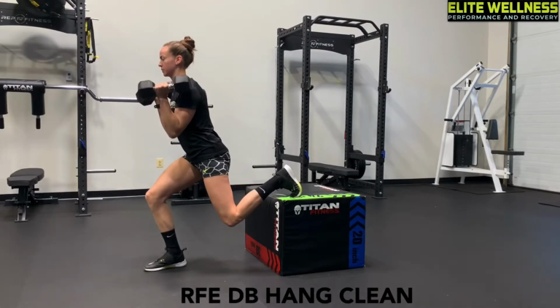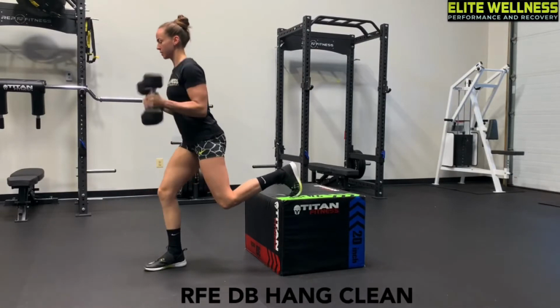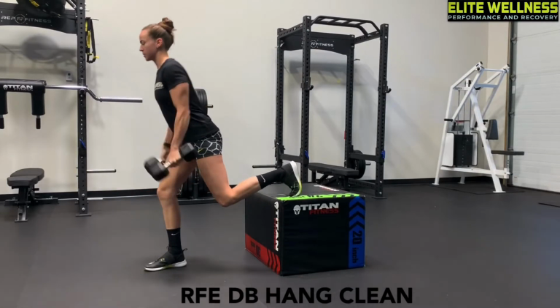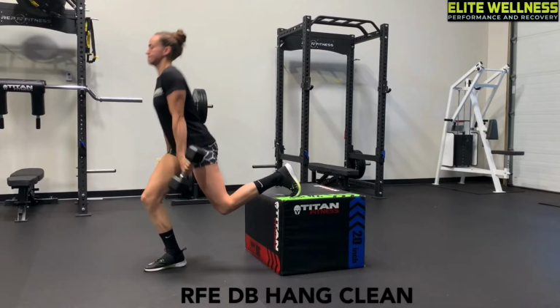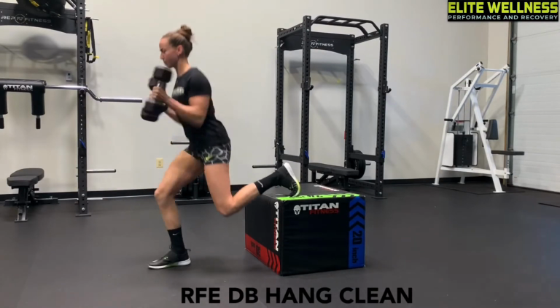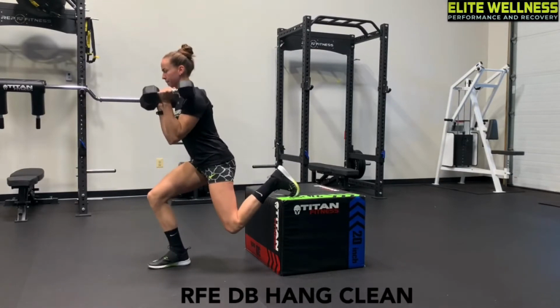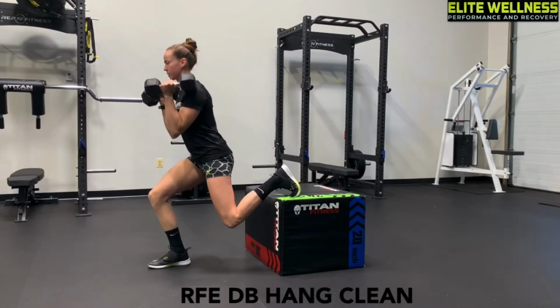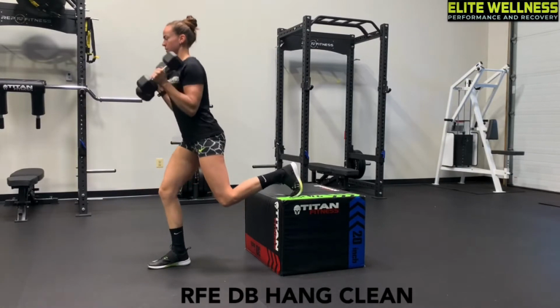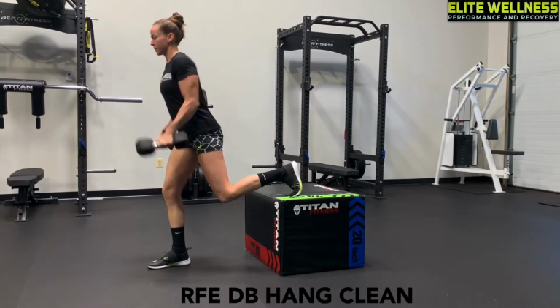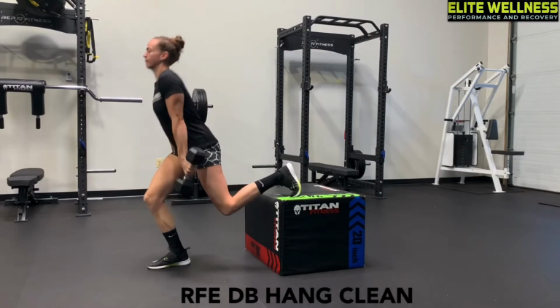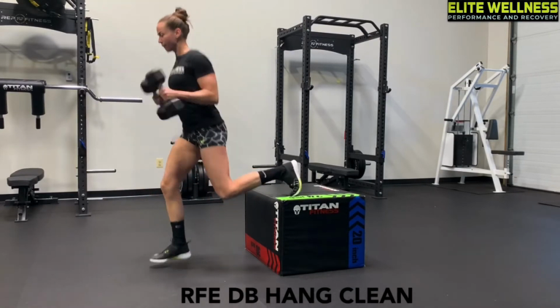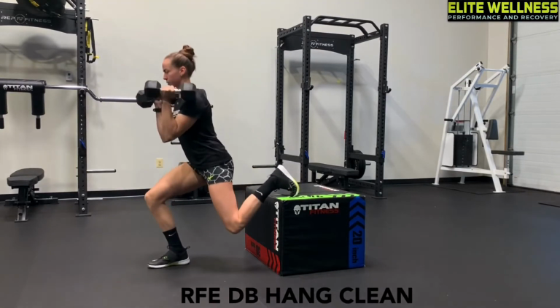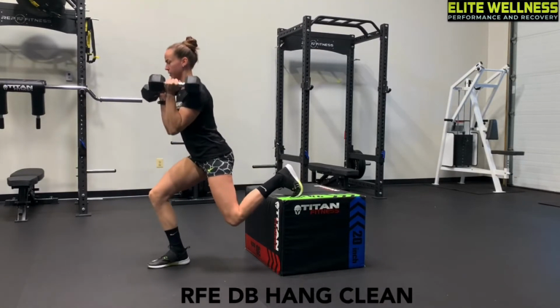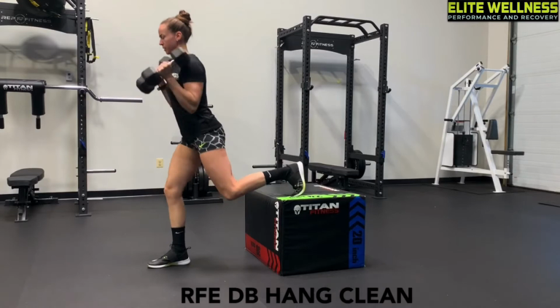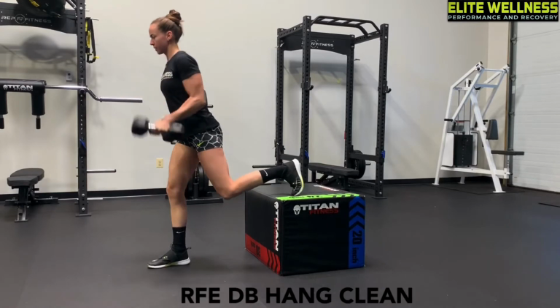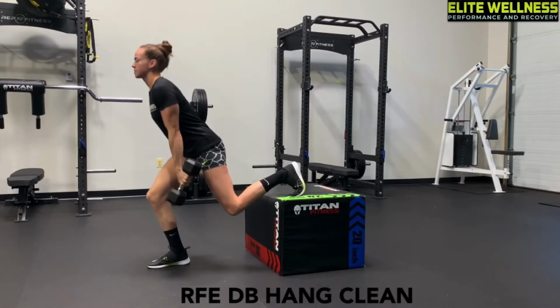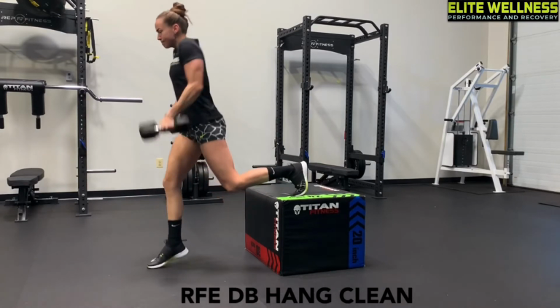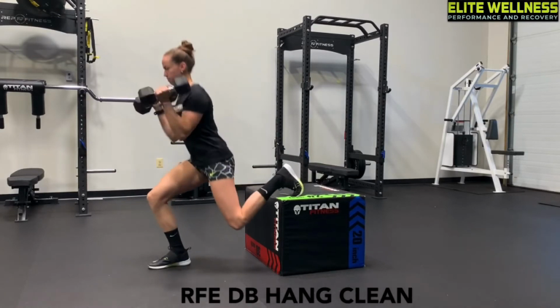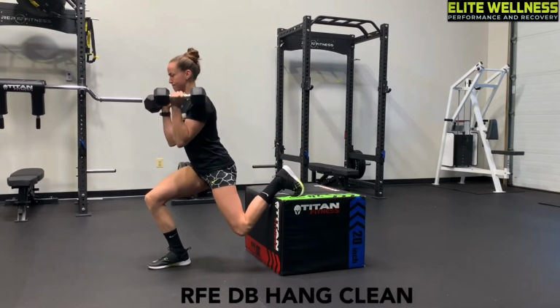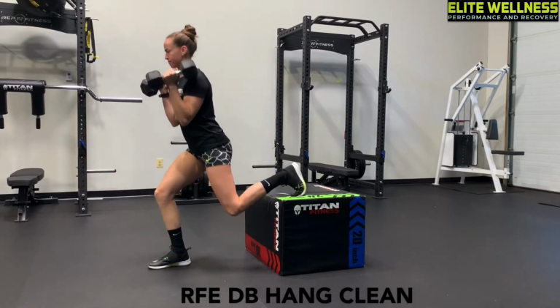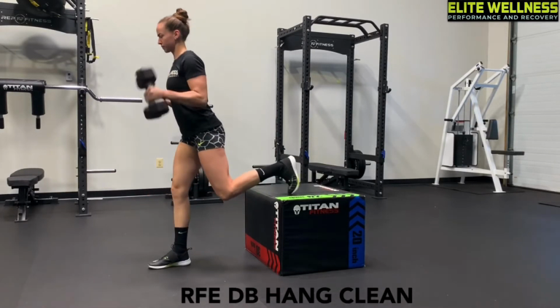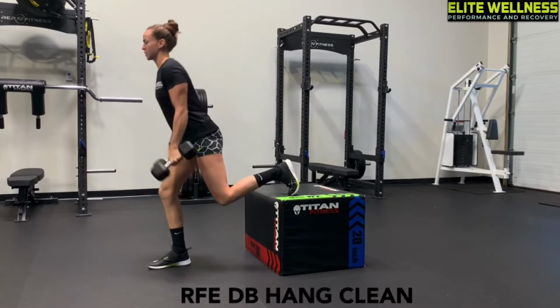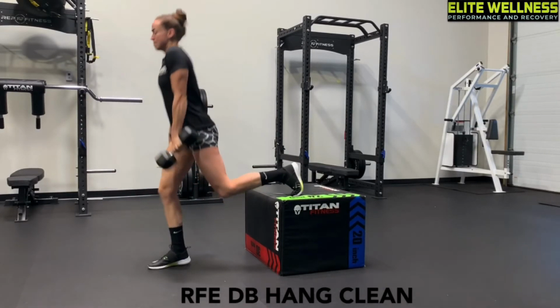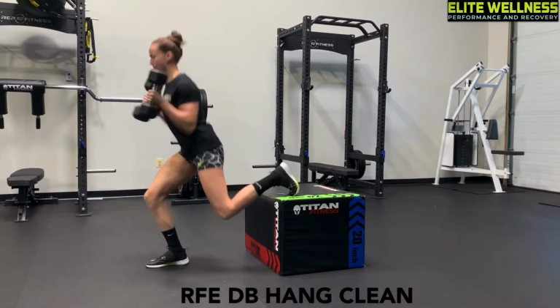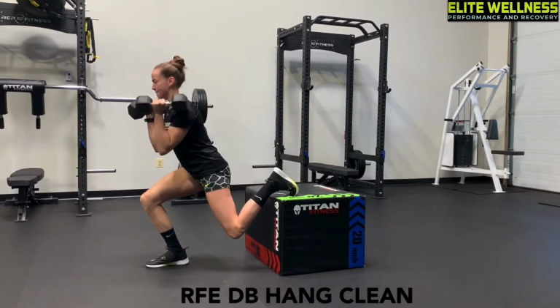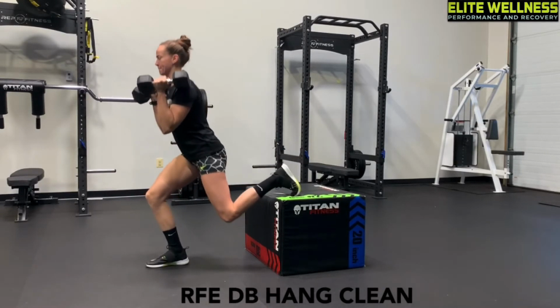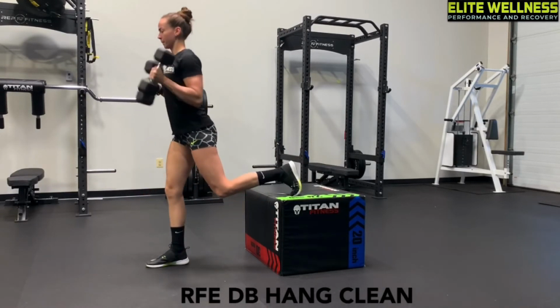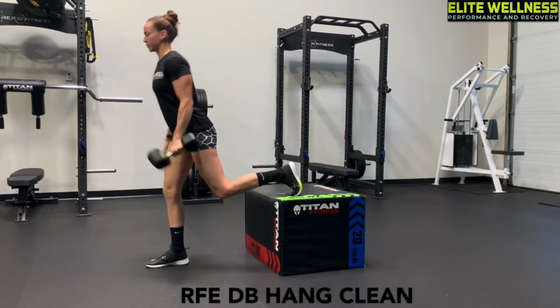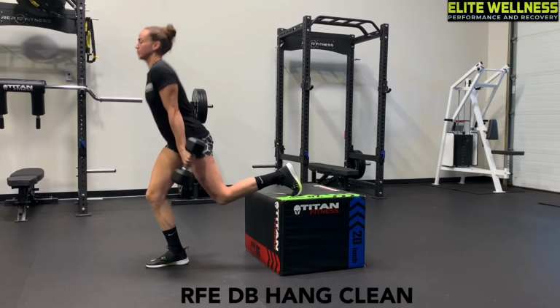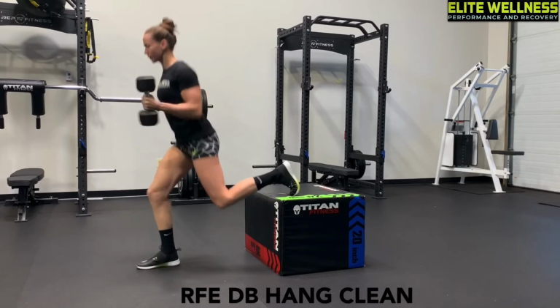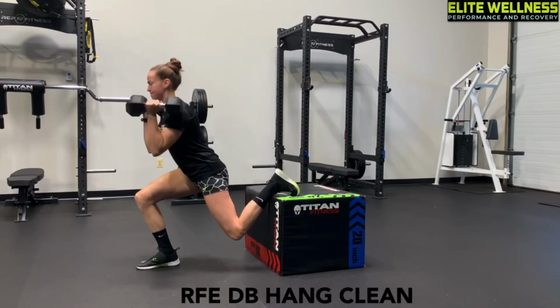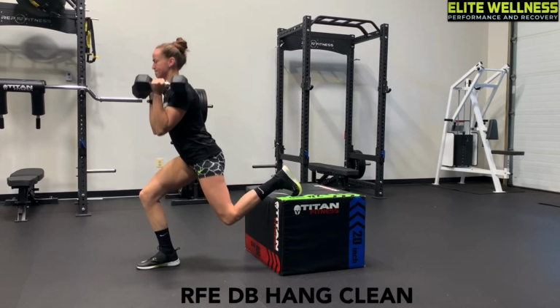Pay attention to how I'm almost stomping my foot towards the floor — that is helping me generate force. And every time I catch the dumbbells, I'm trying to get lower and lower on each repetition.